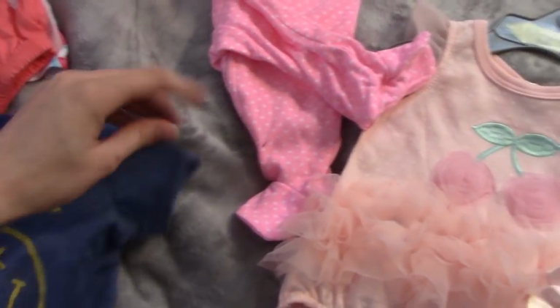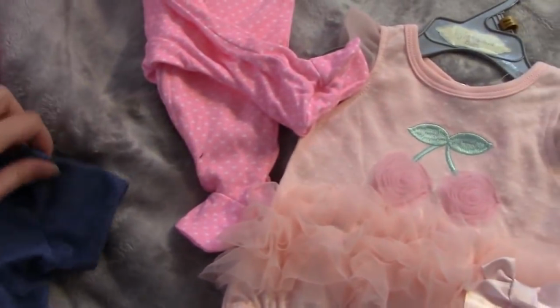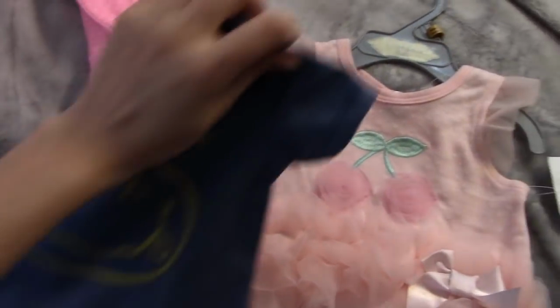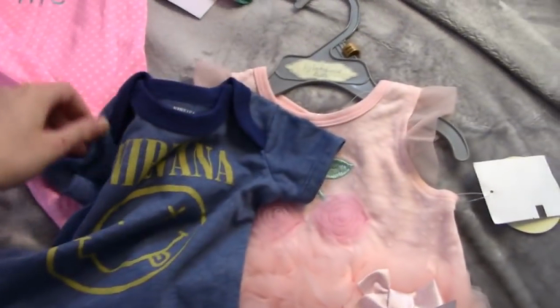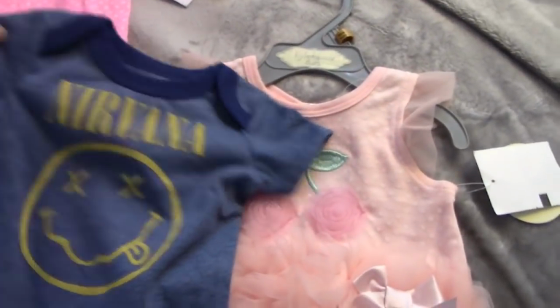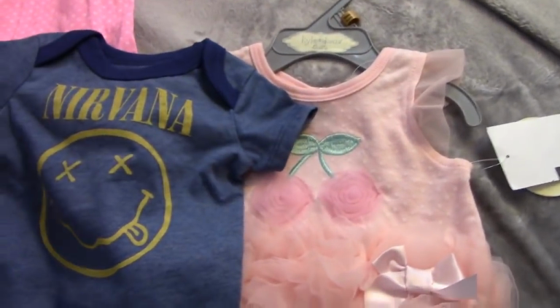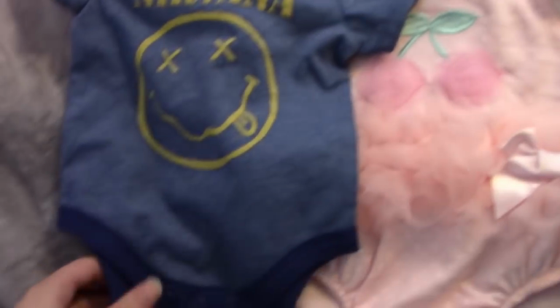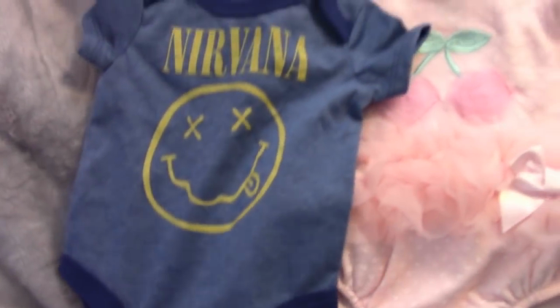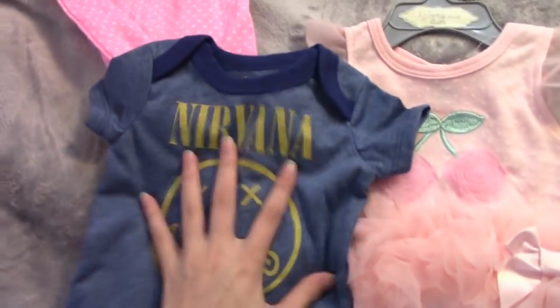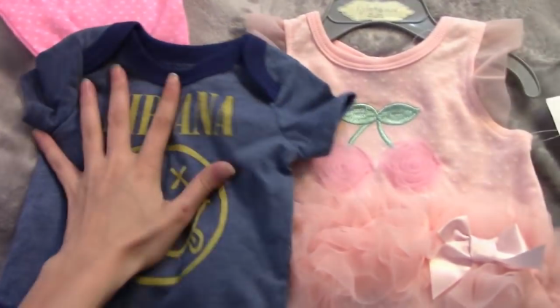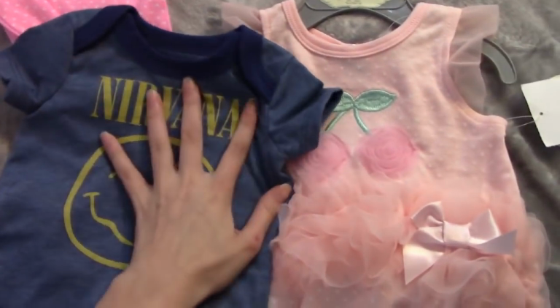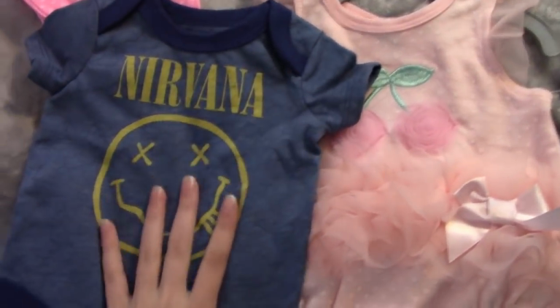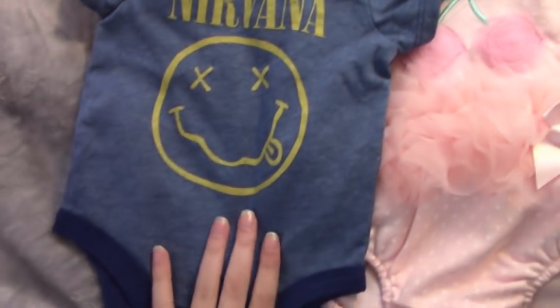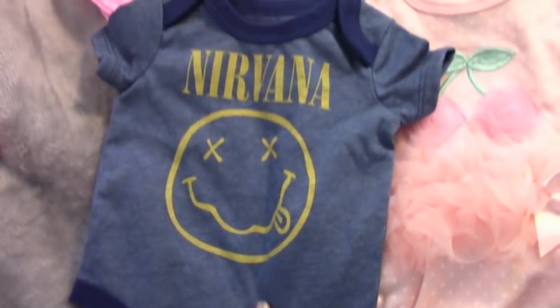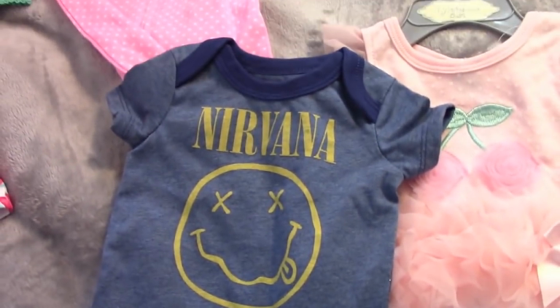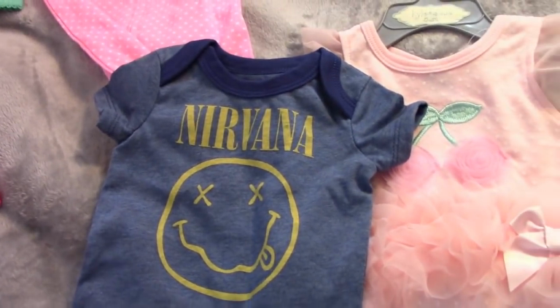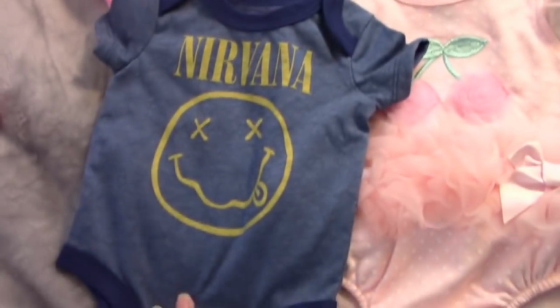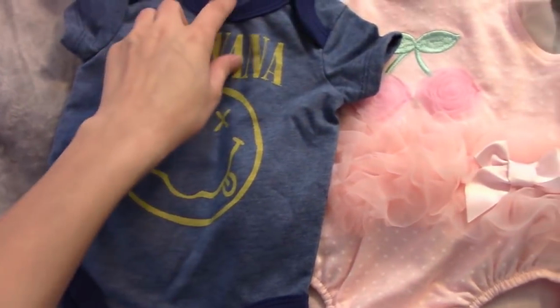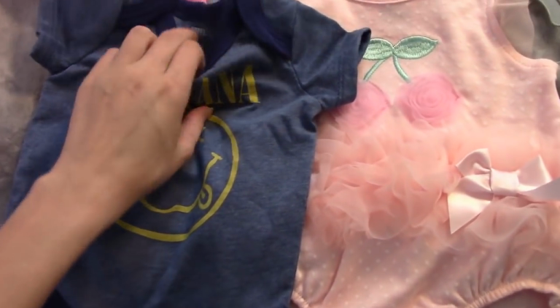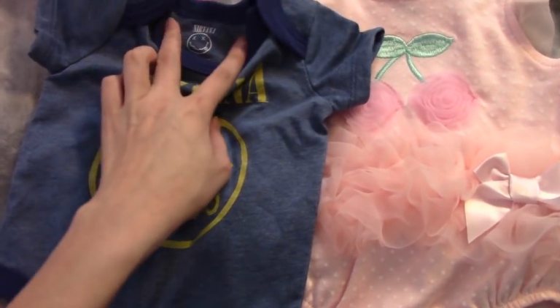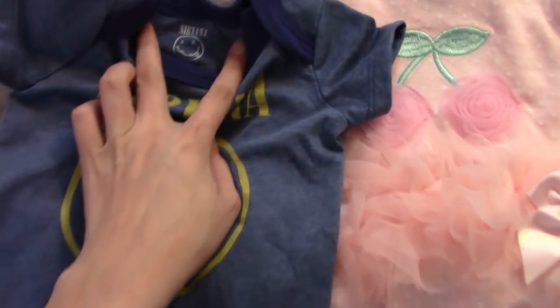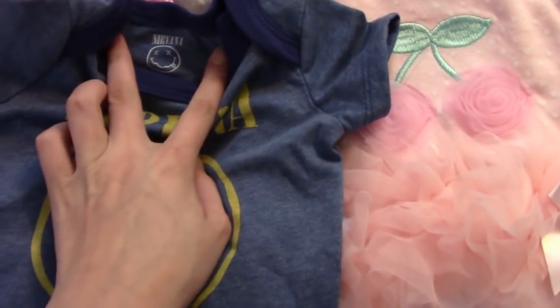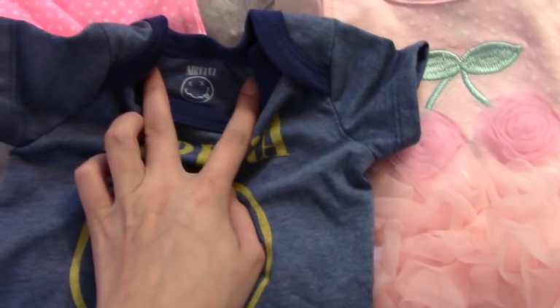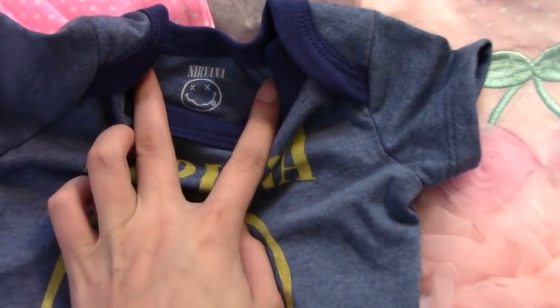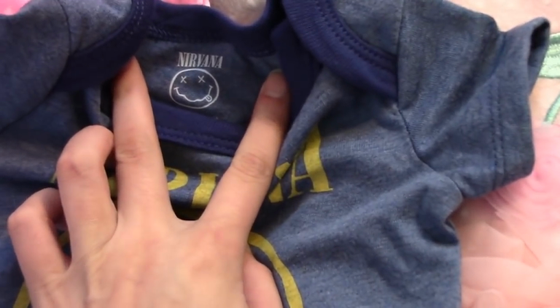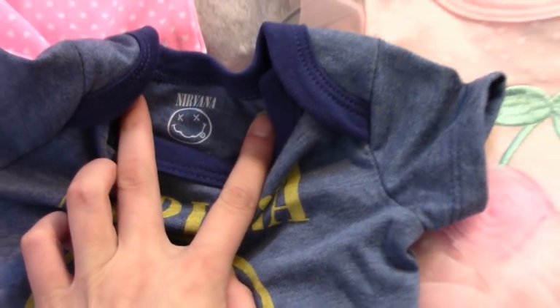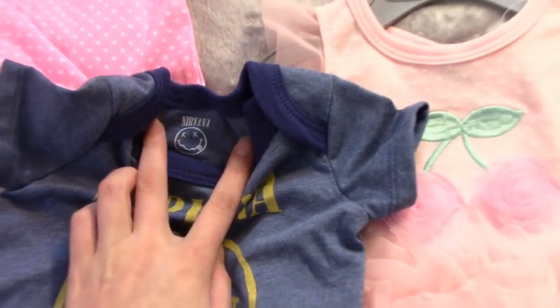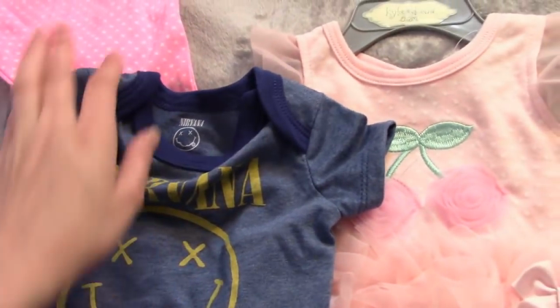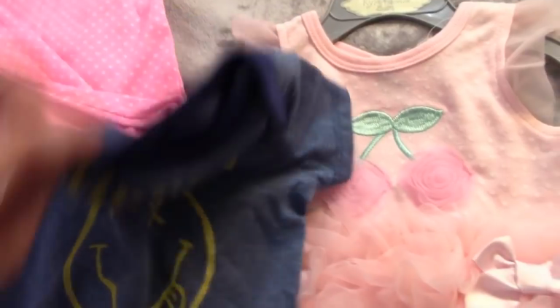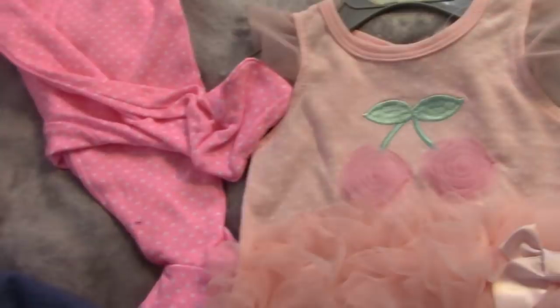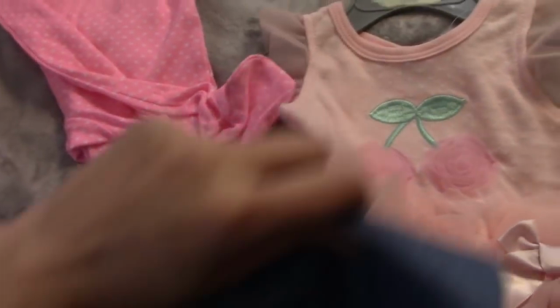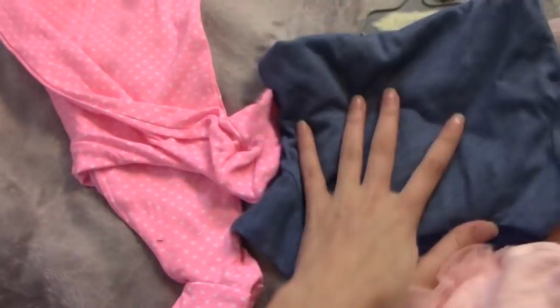I also got this Nirvana graphic tee style onesie. This is by Nirvana, the brand.